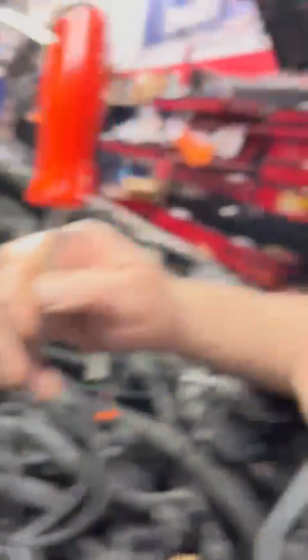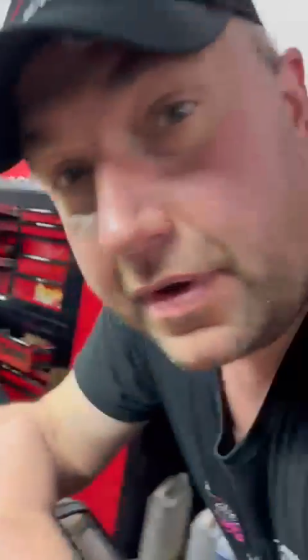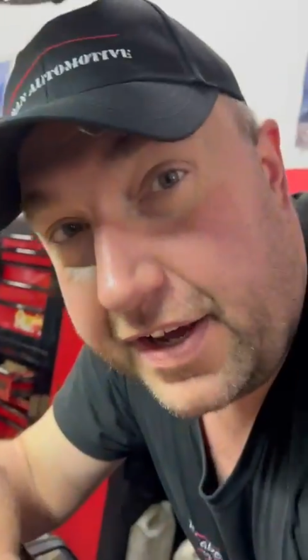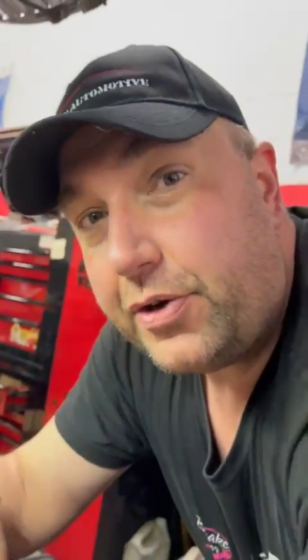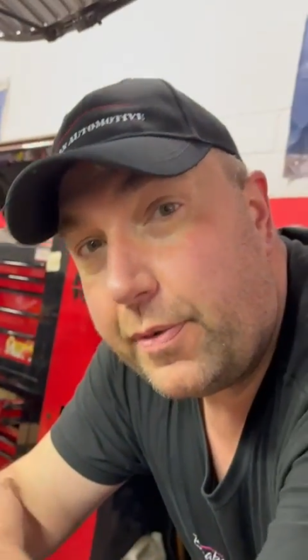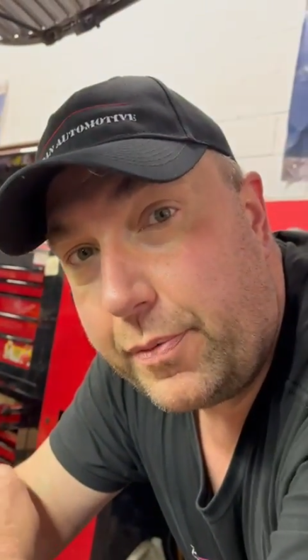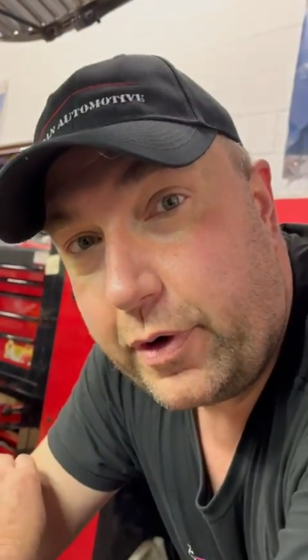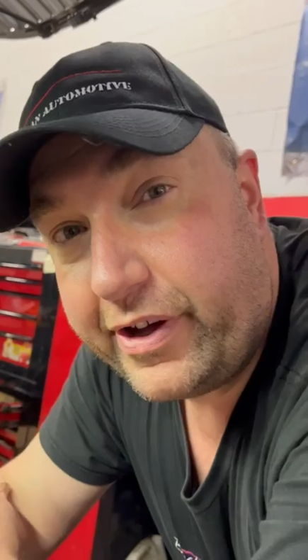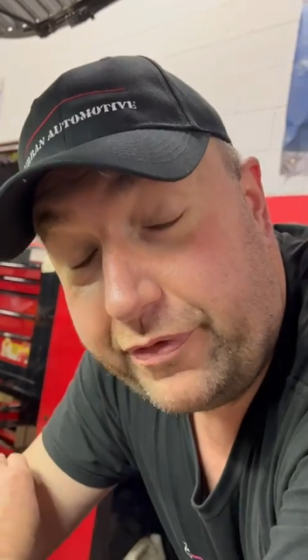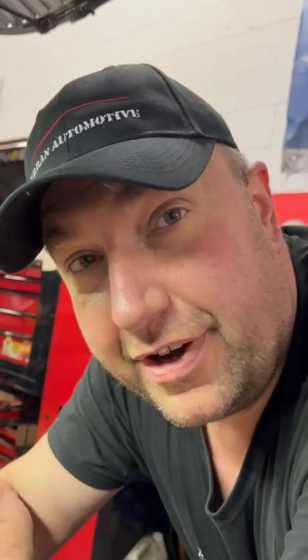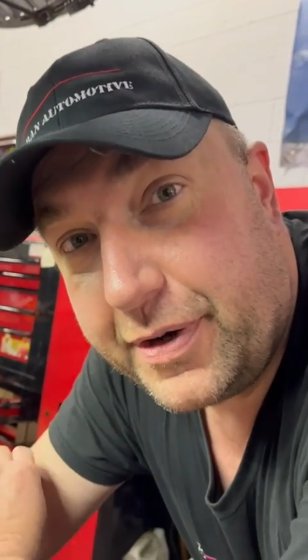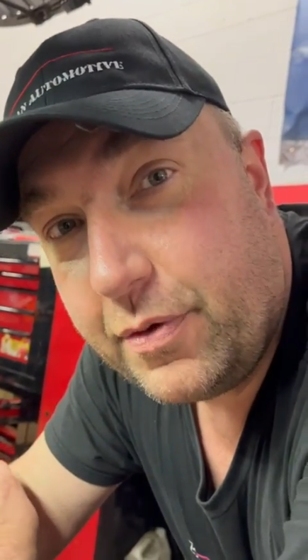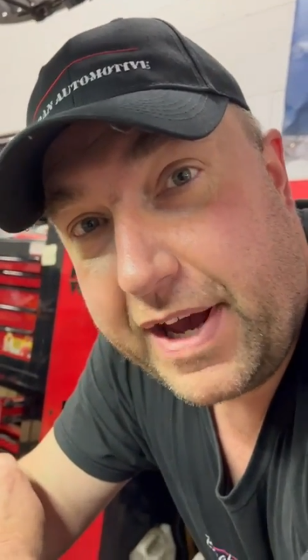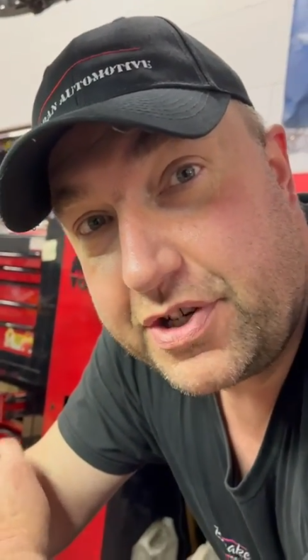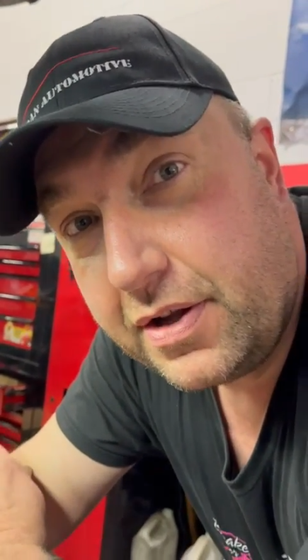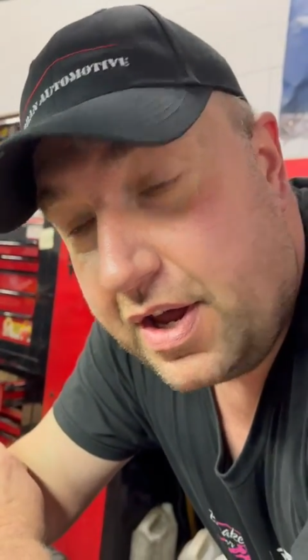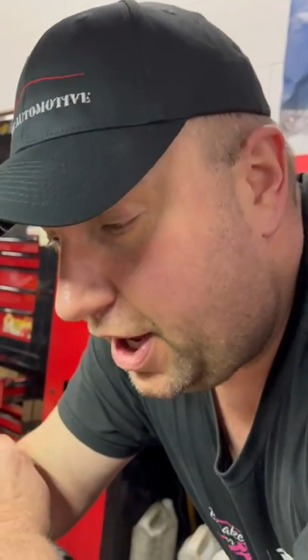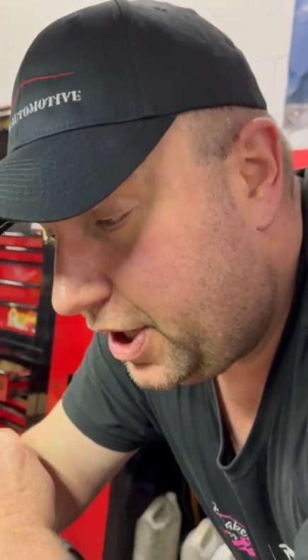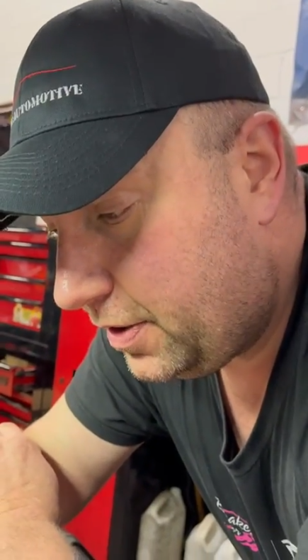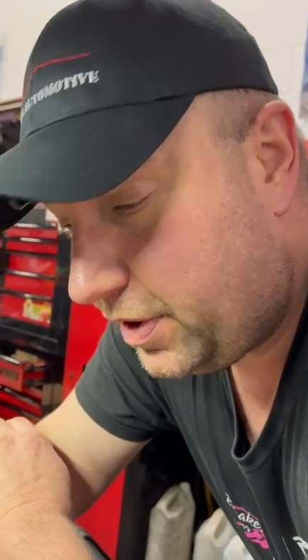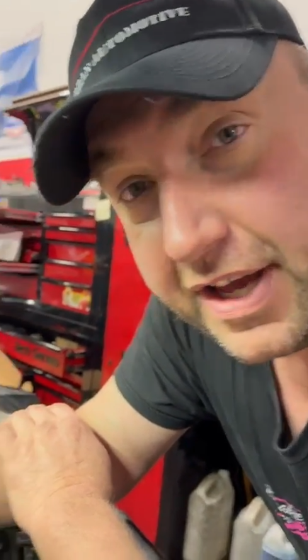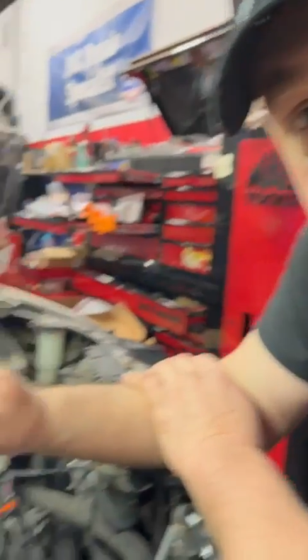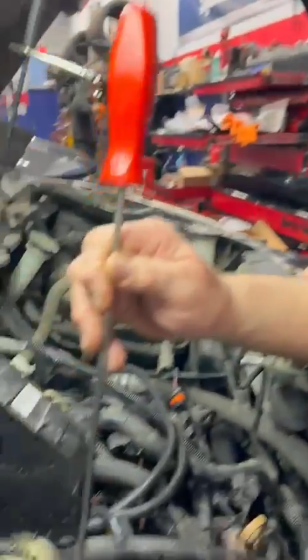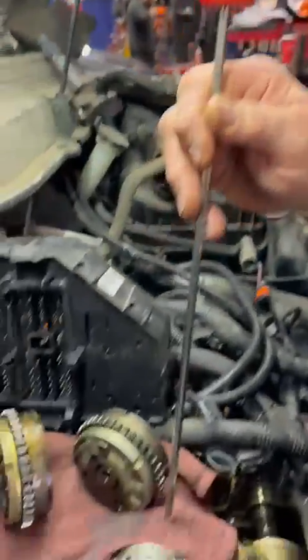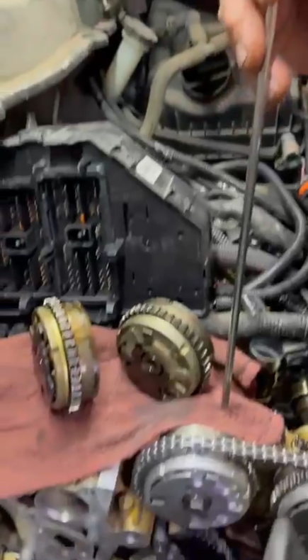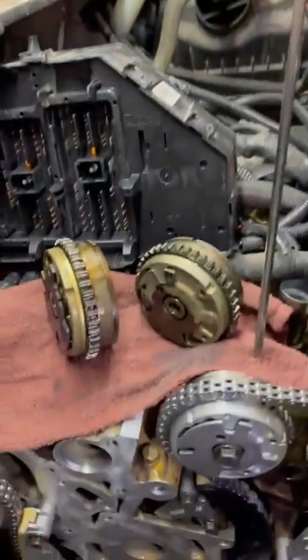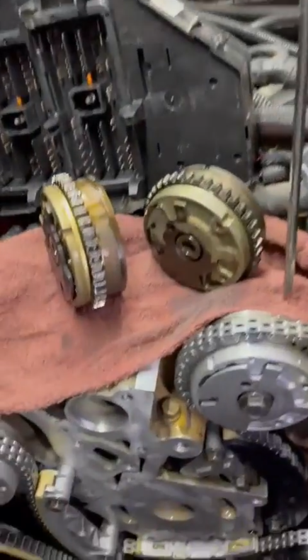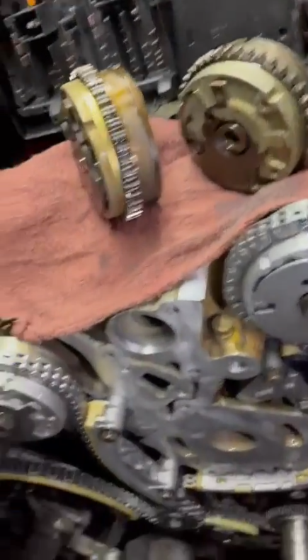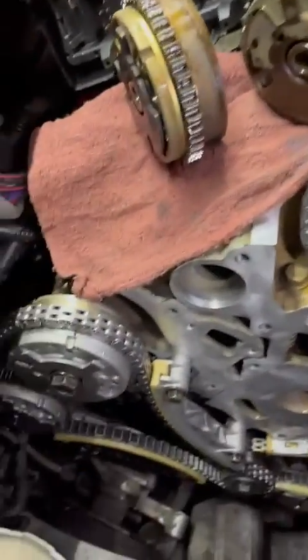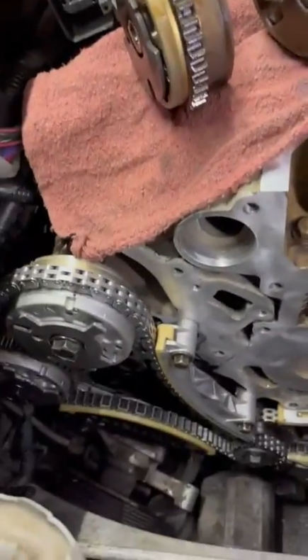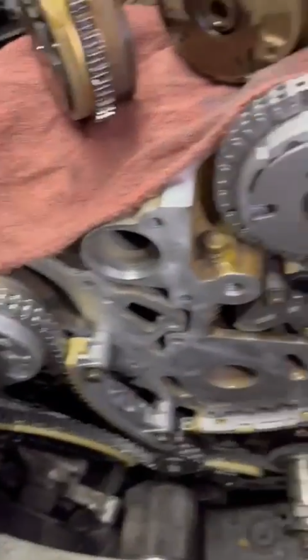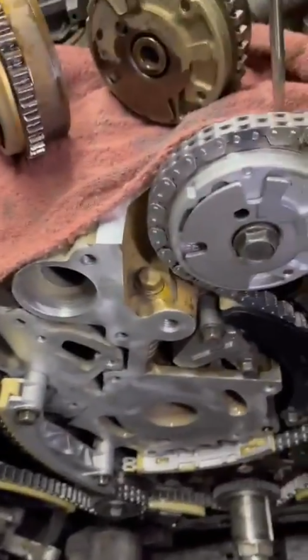Hi guys, Andrew here, Urban Automotive from Oakville, Ontario, Canada. Welcome back to our channel. I'm here with you today with a General Motors 3.6 liter V6 product.